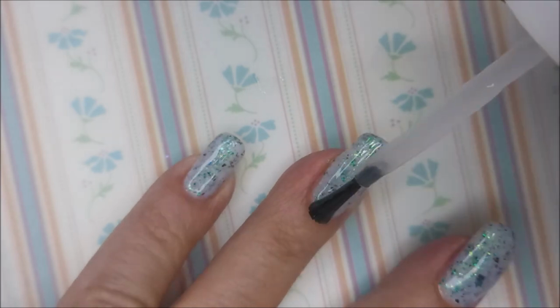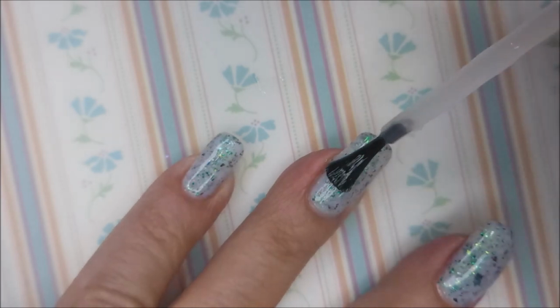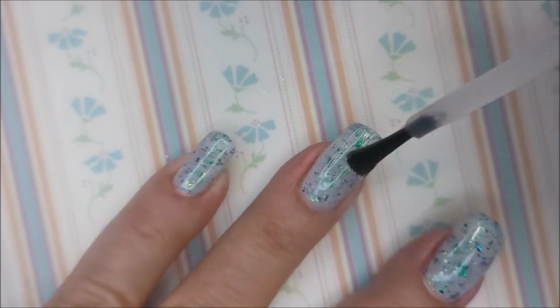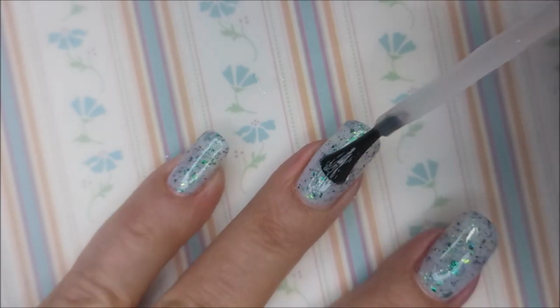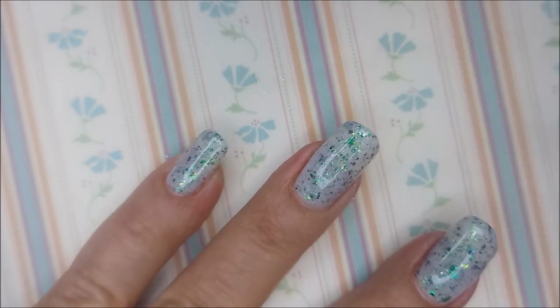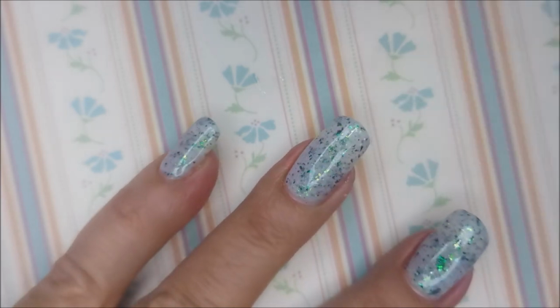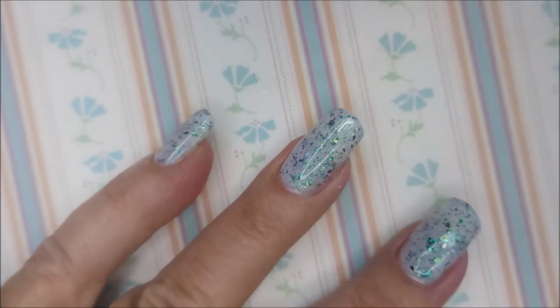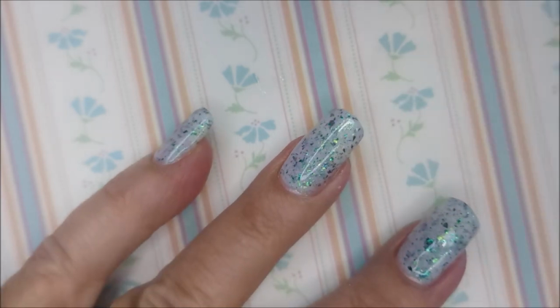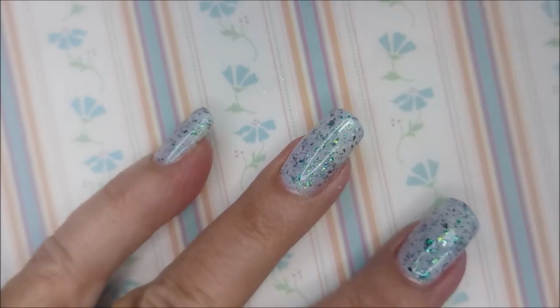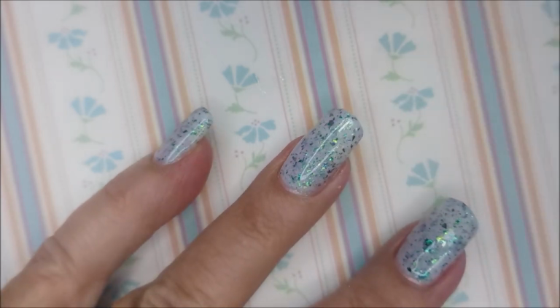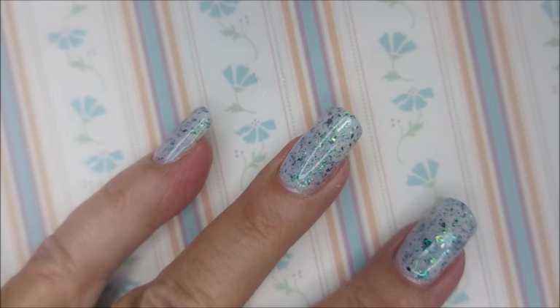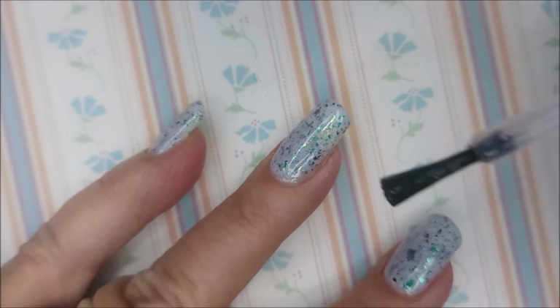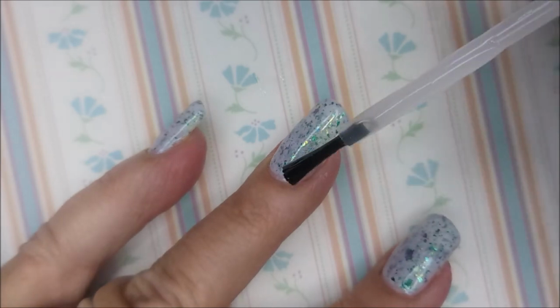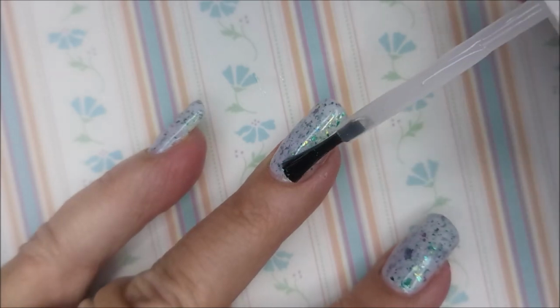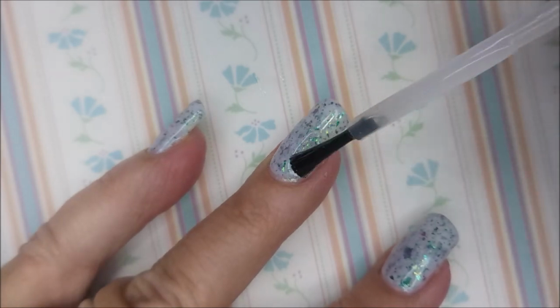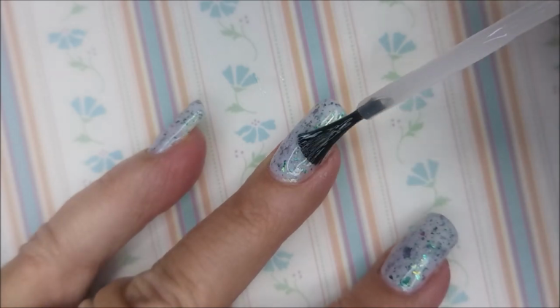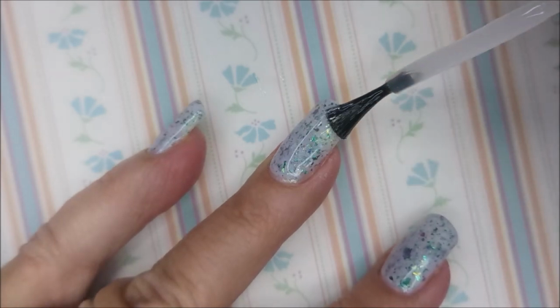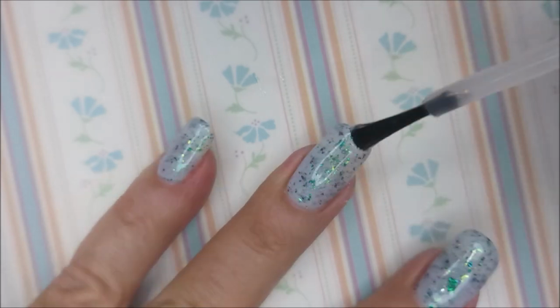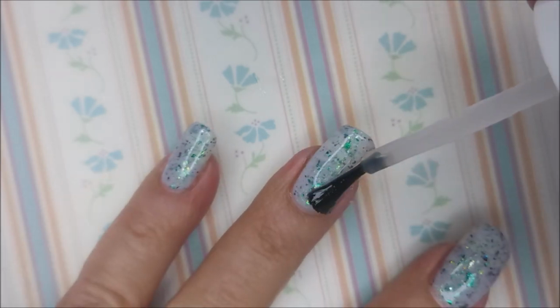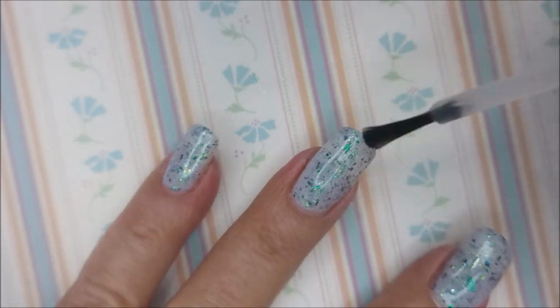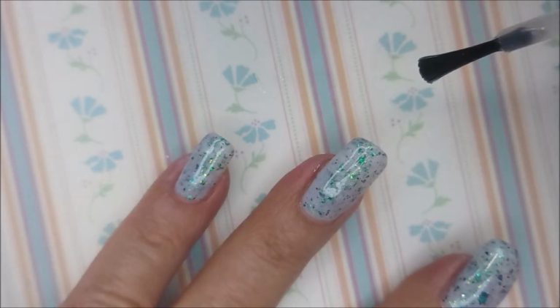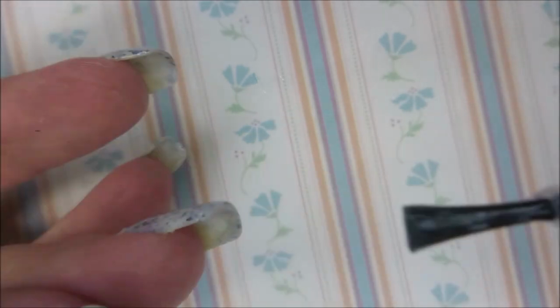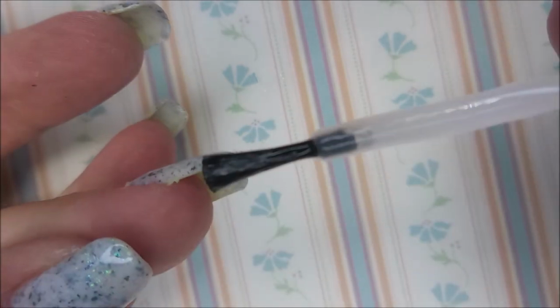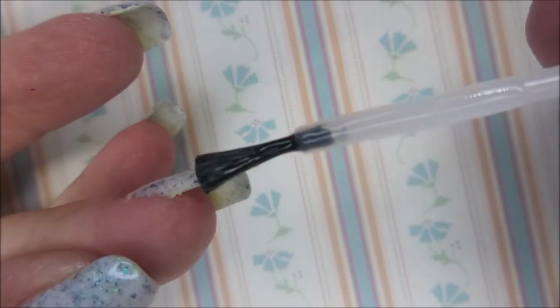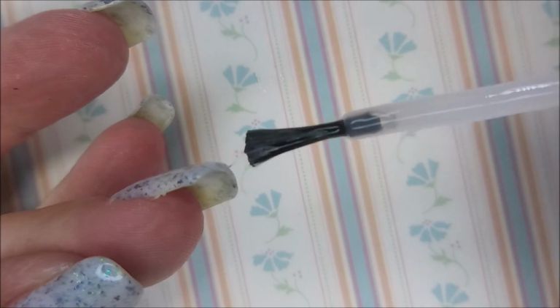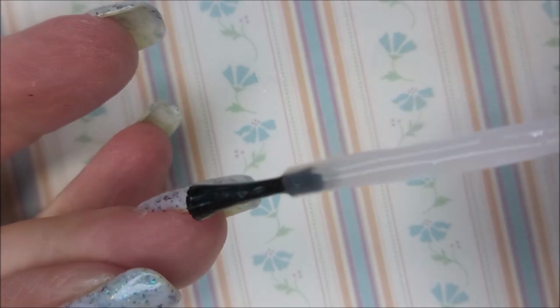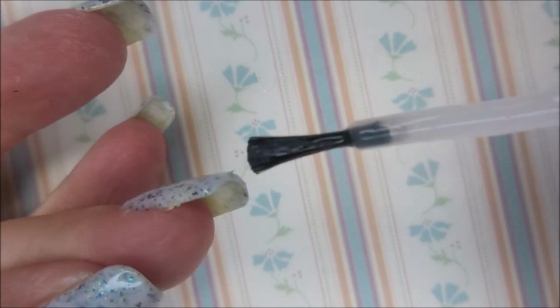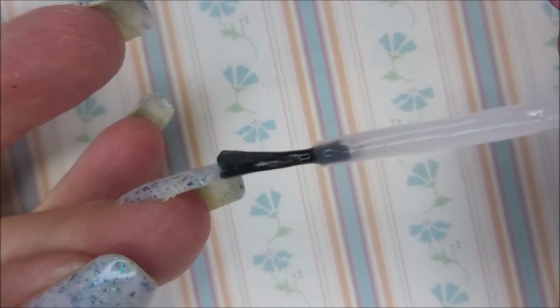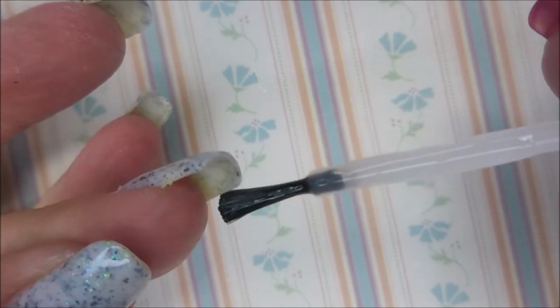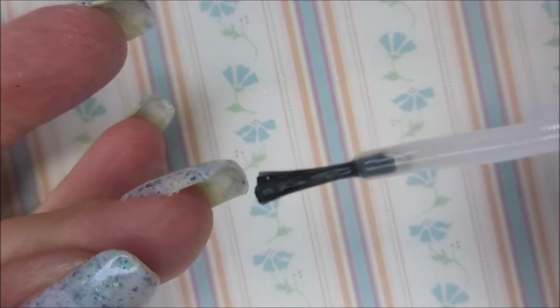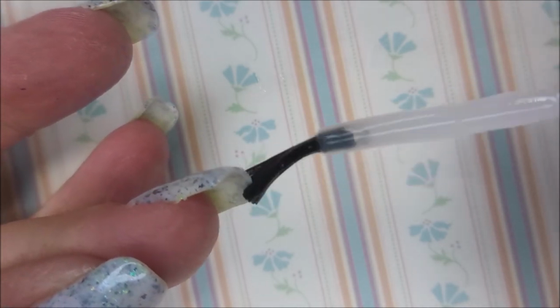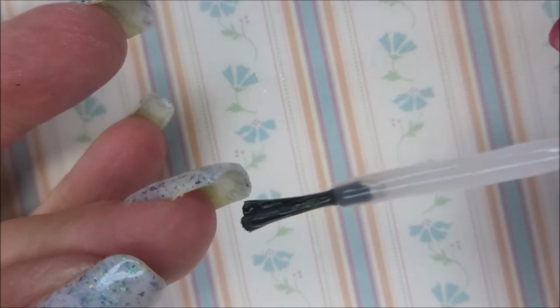Trying to make sure to get all of it covered, because I want all three layers of that to dry down real well. Capping my free edge again. There we go.